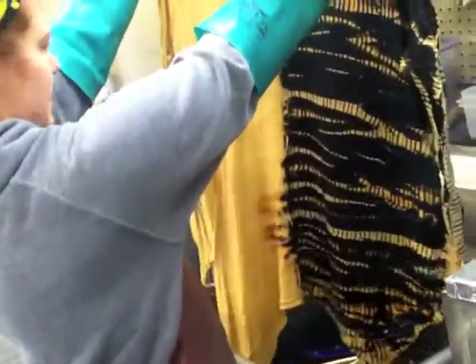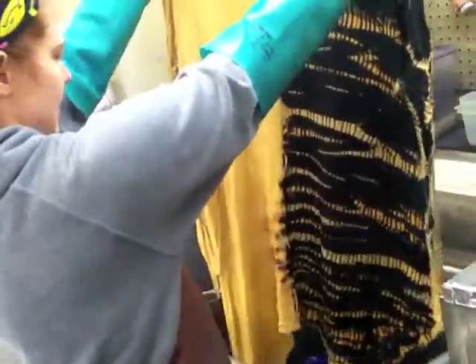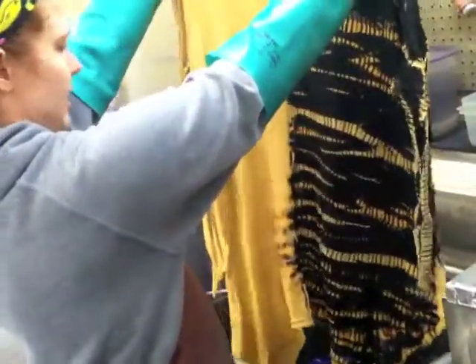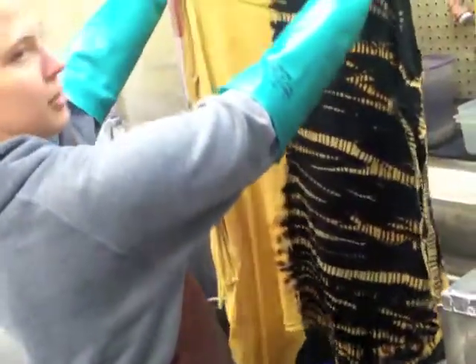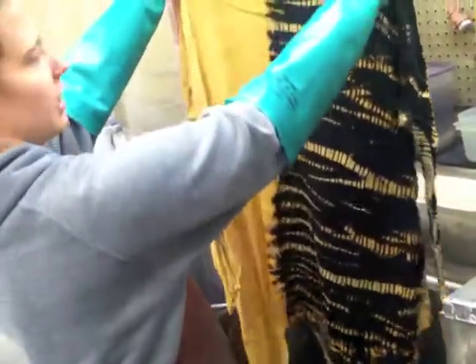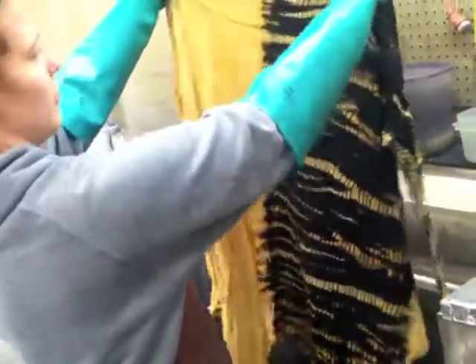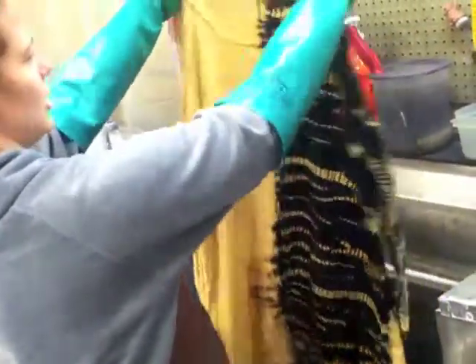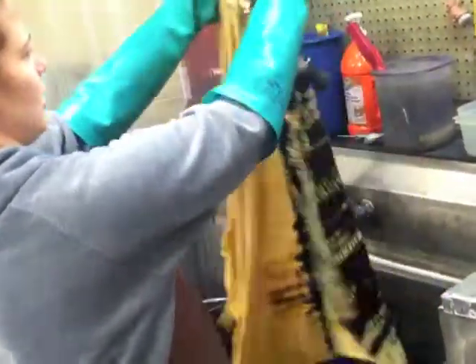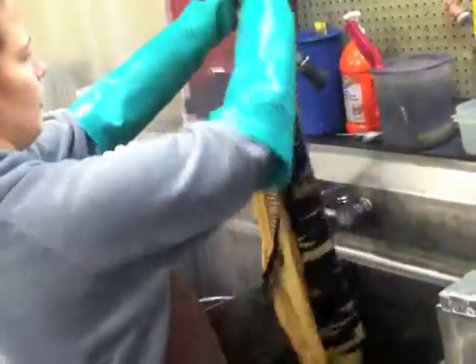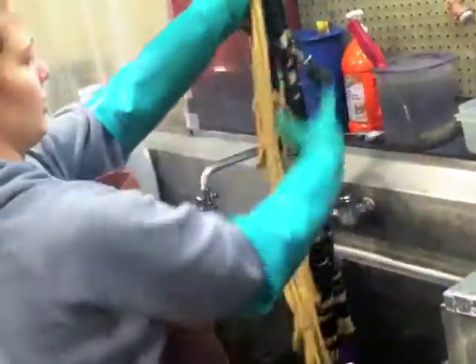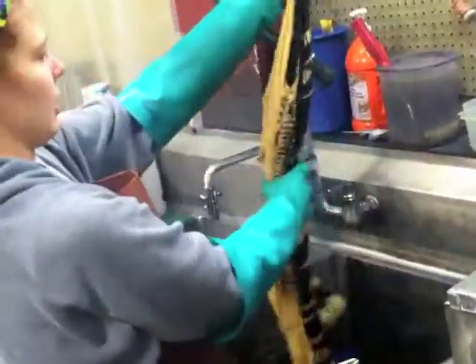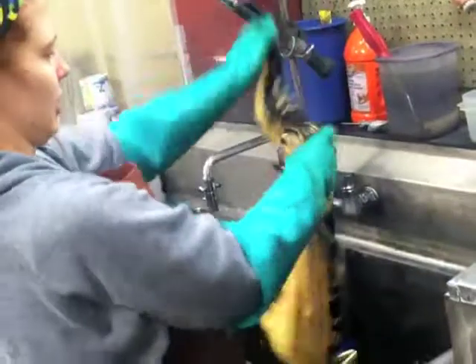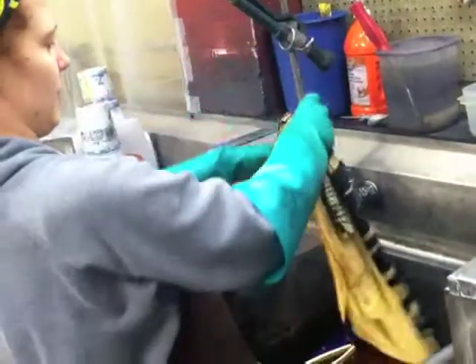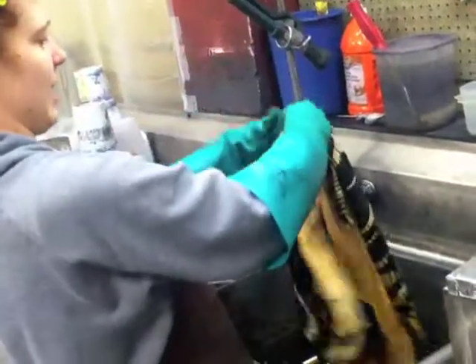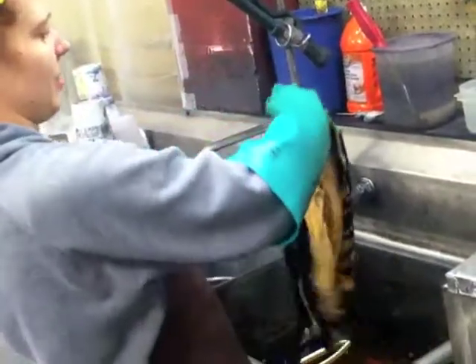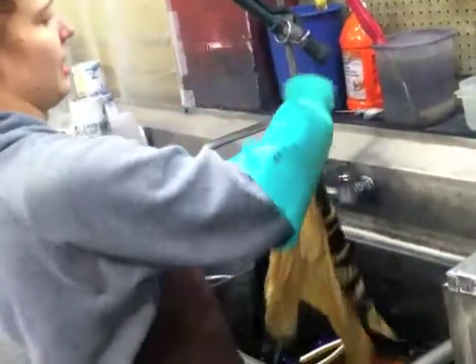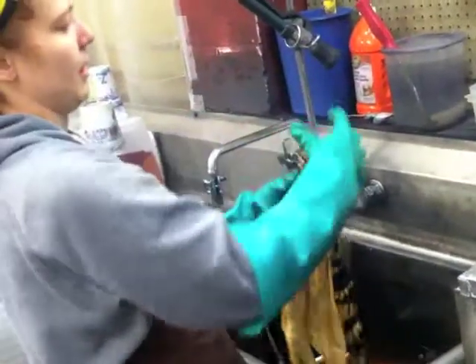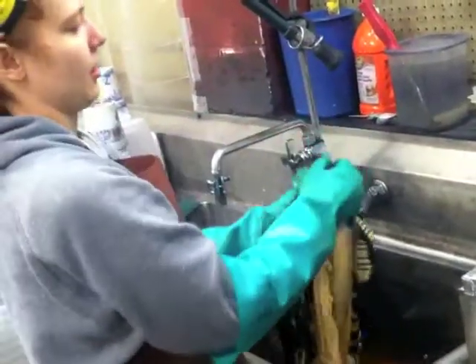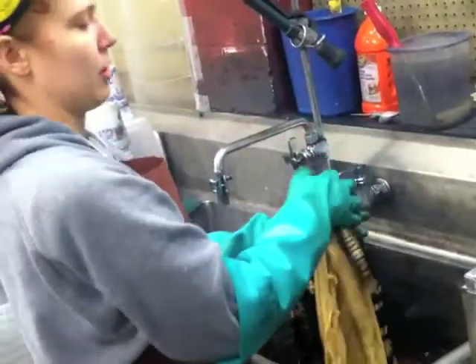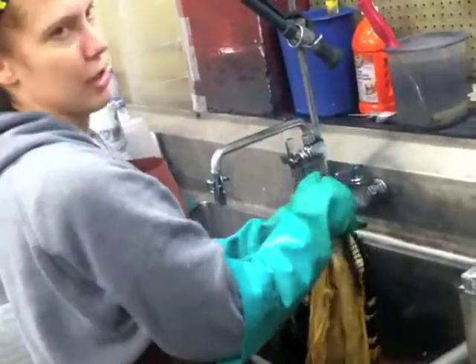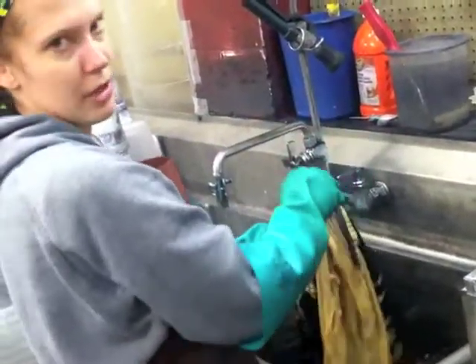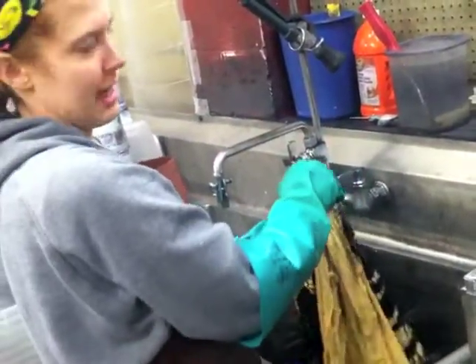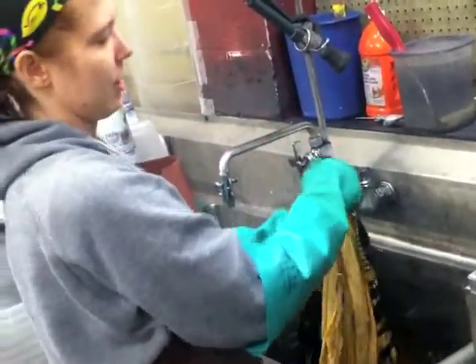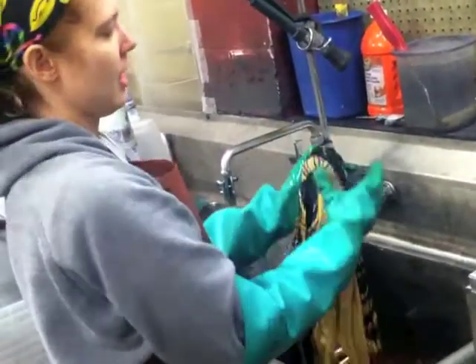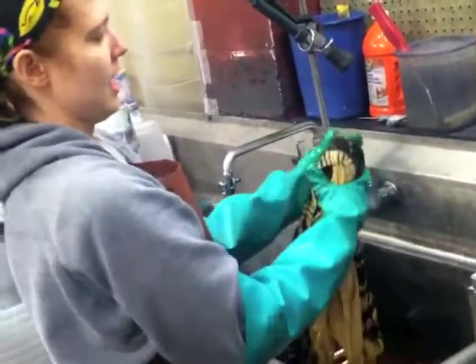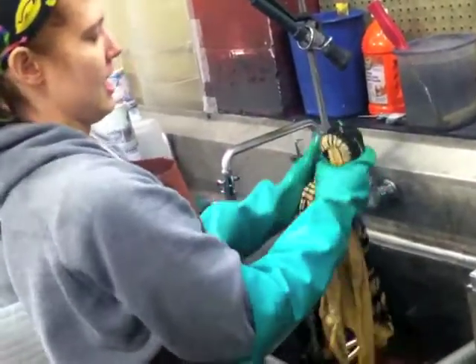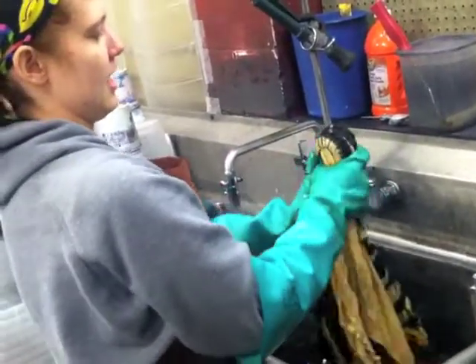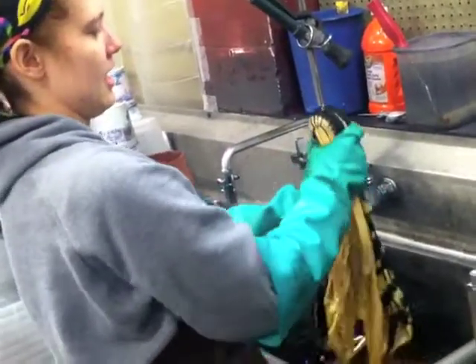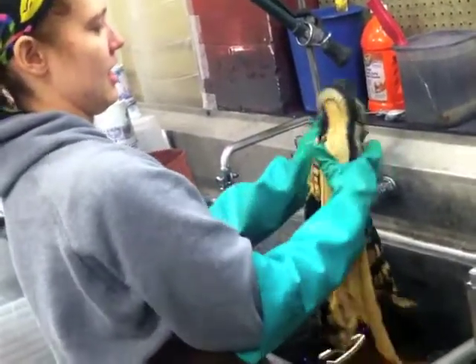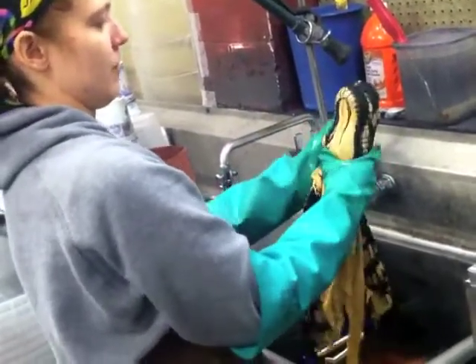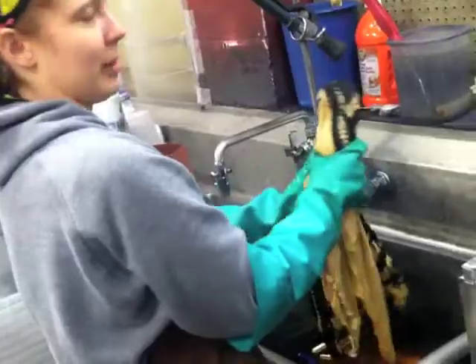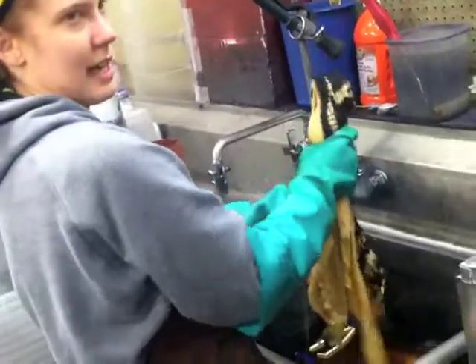Now it's ready to be washed. Once it's washed, it will be activated in a solution of water and soda ash, and then it will be dyed.